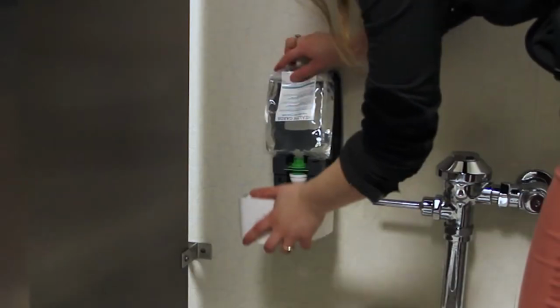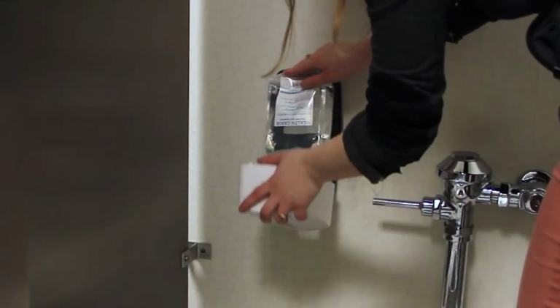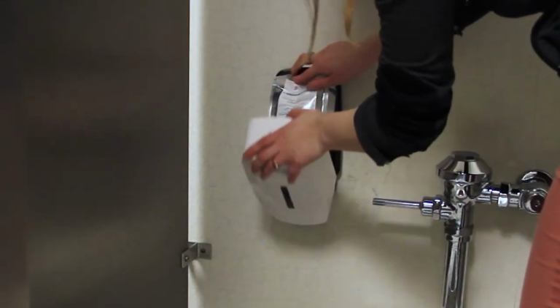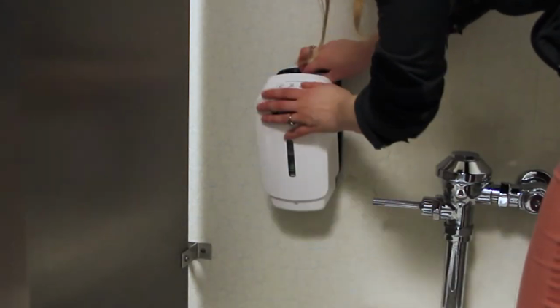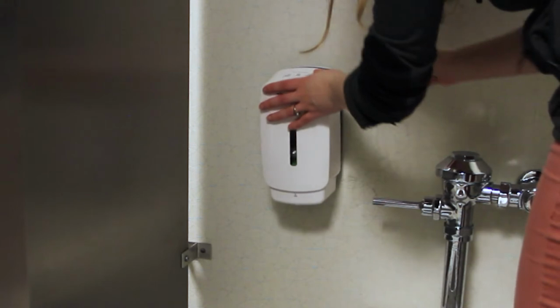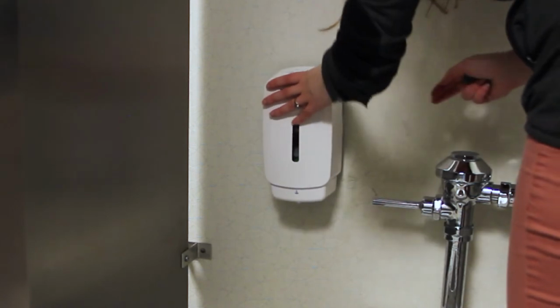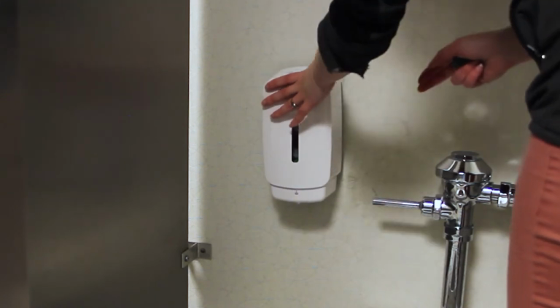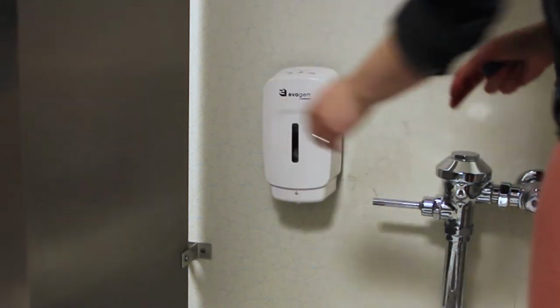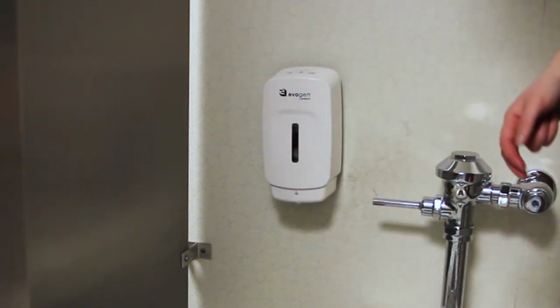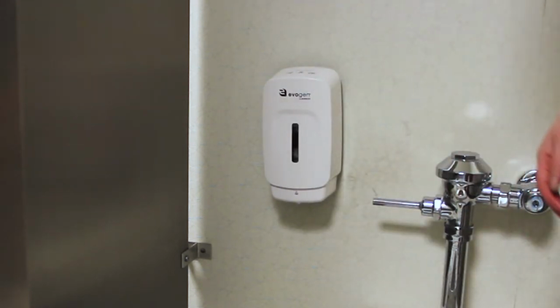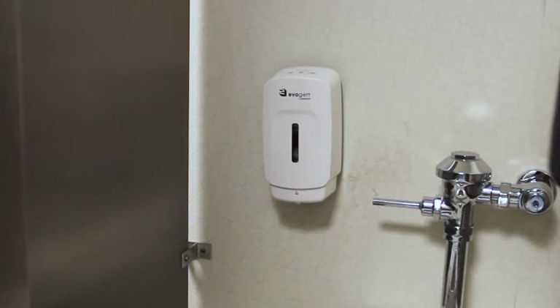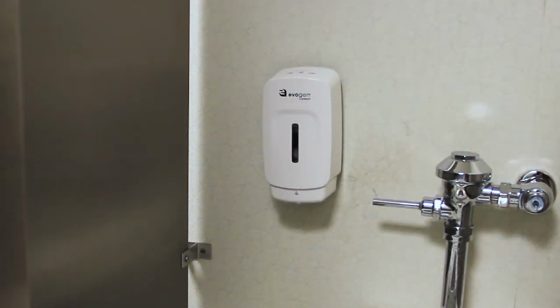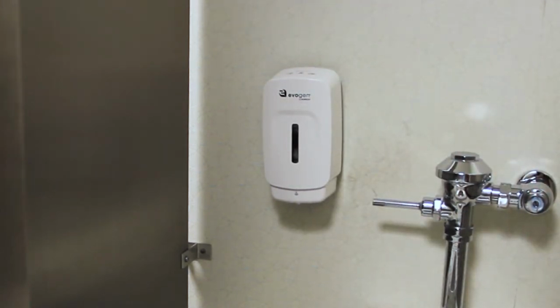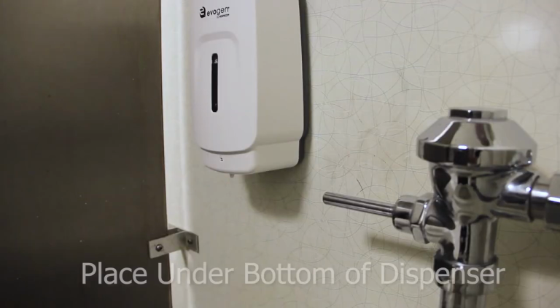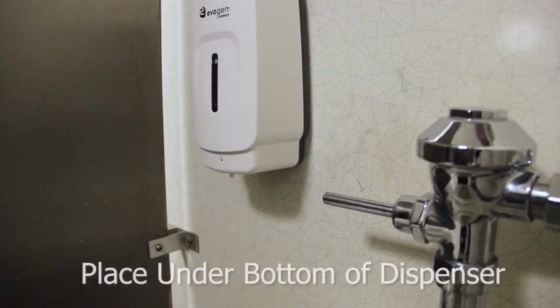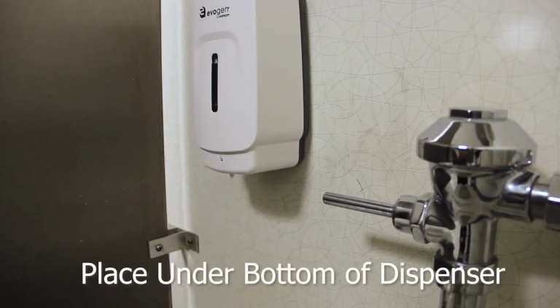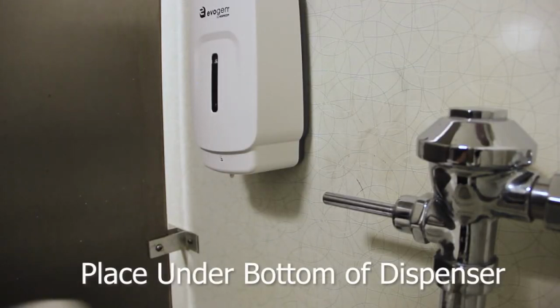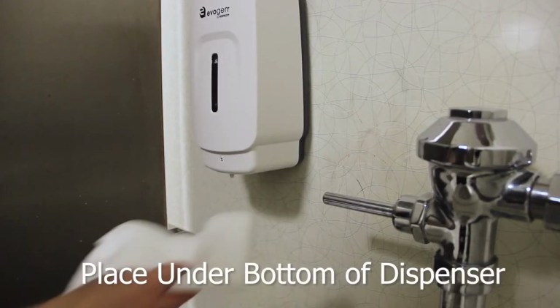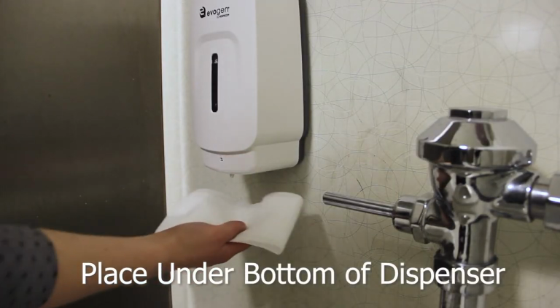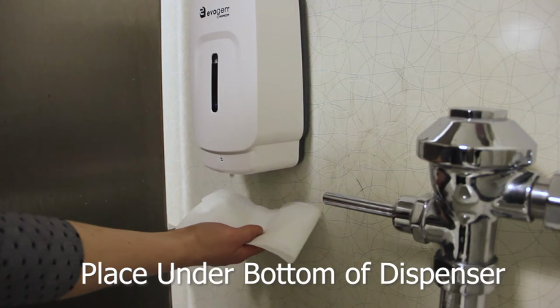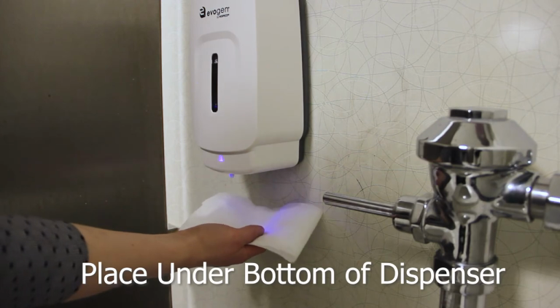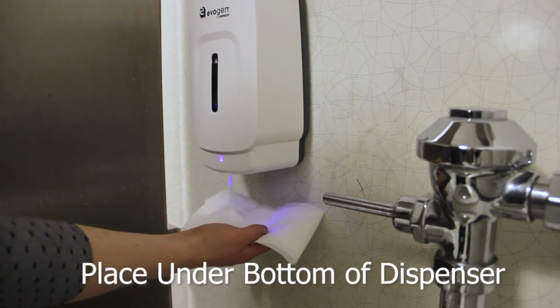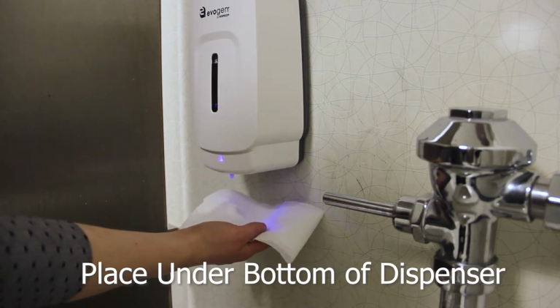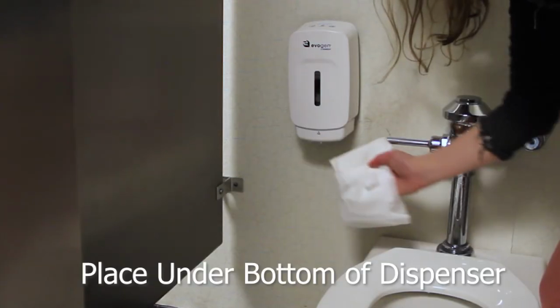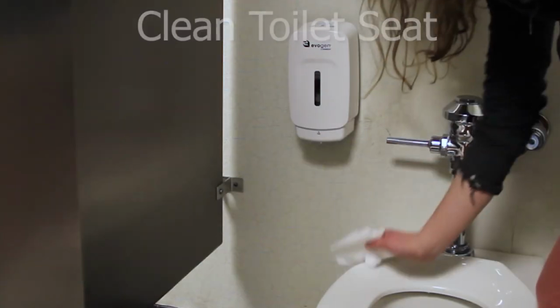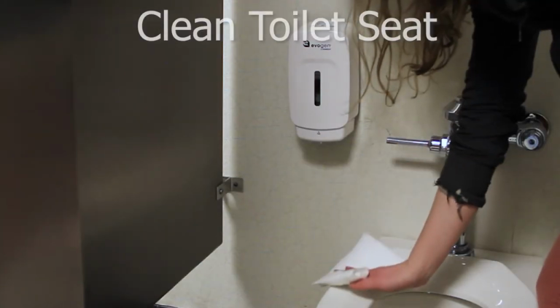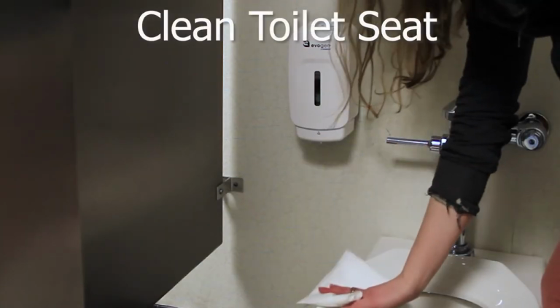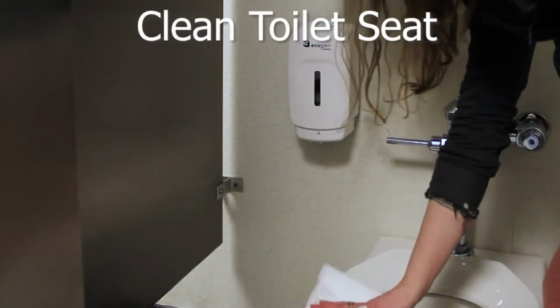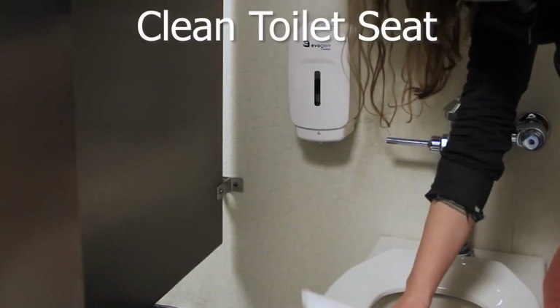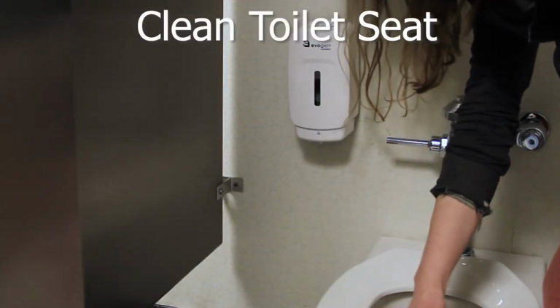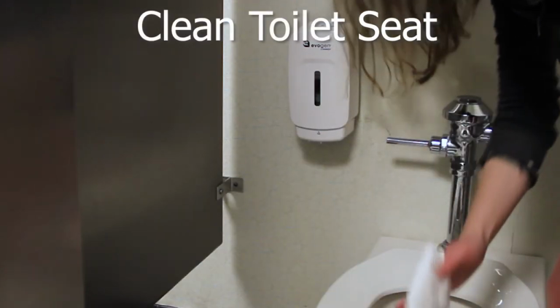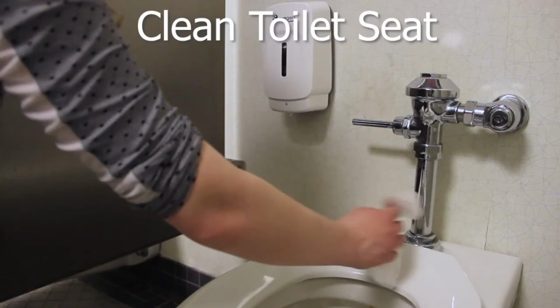Once the device is closed, three short blue flashes will appear. To dispense, place toilet paper under the bottom of the dispenser, then use toilet paper to clean the toilet seat before and after use.